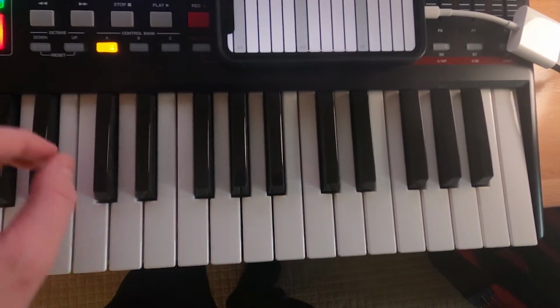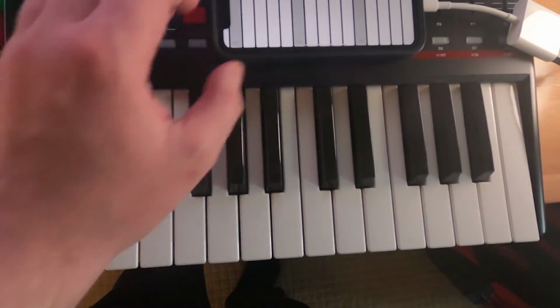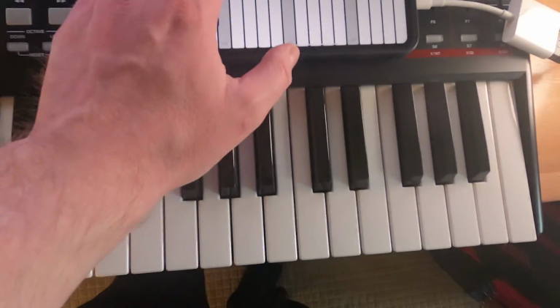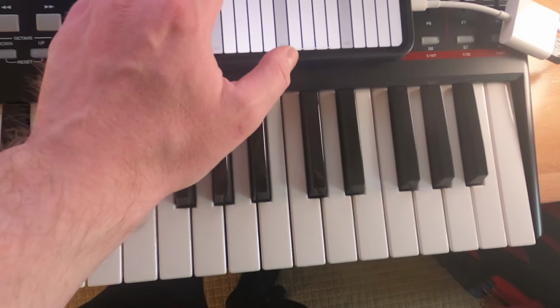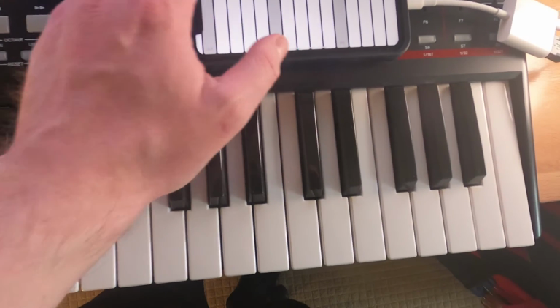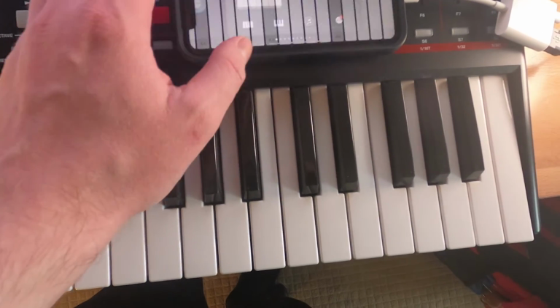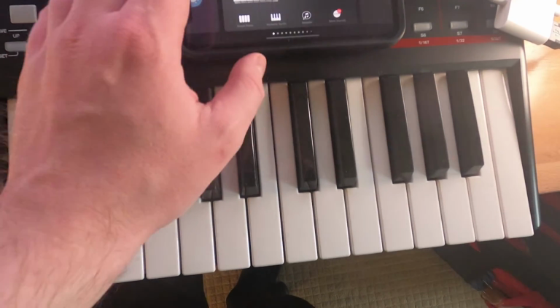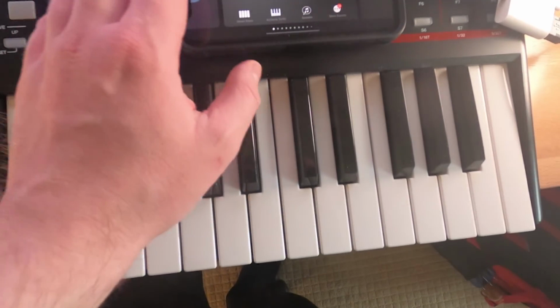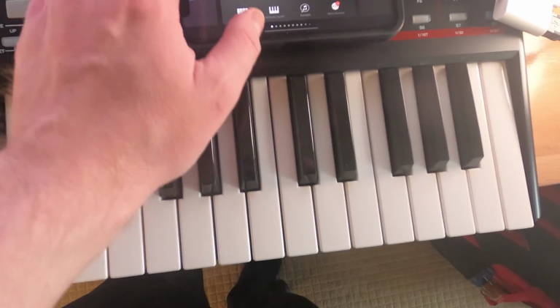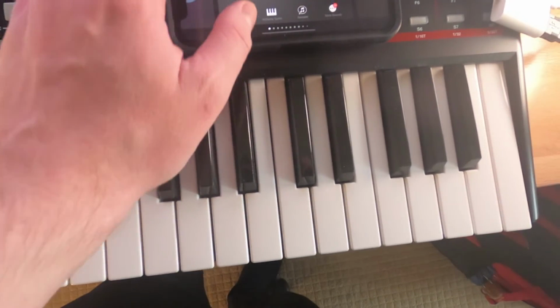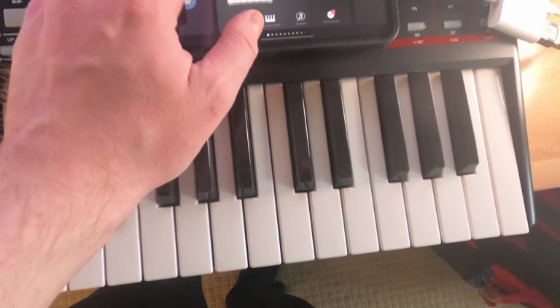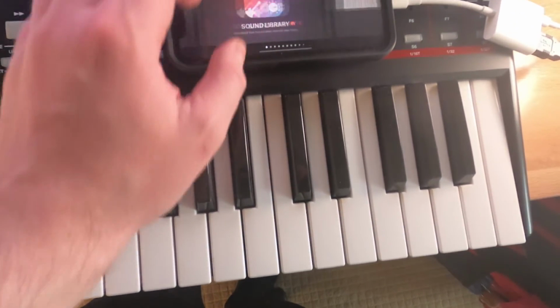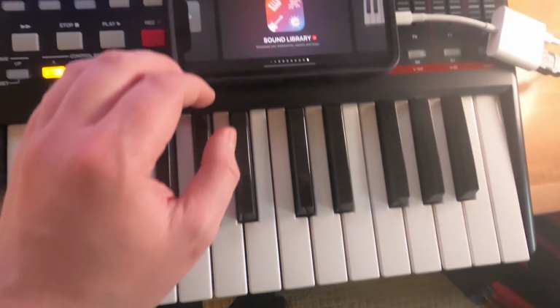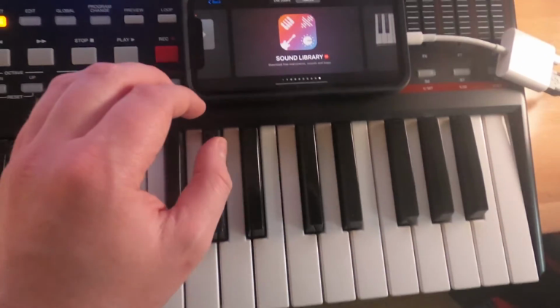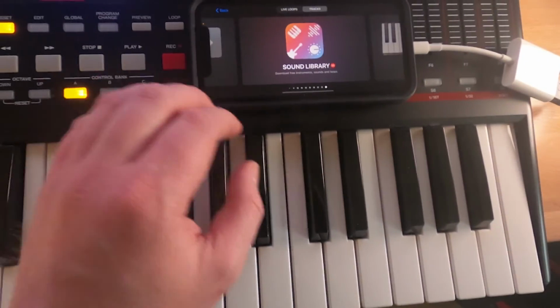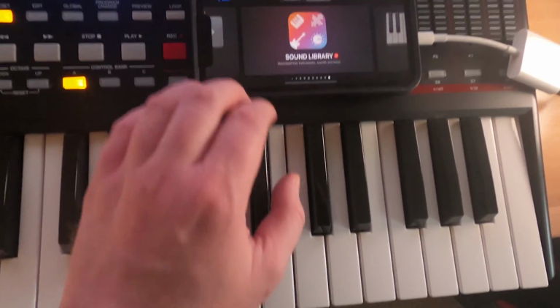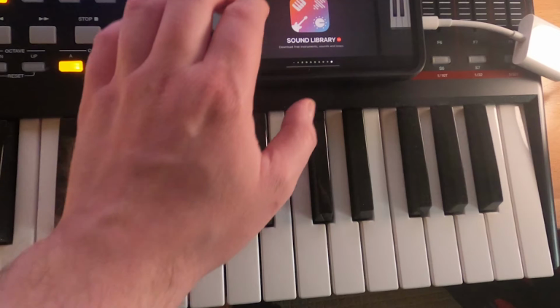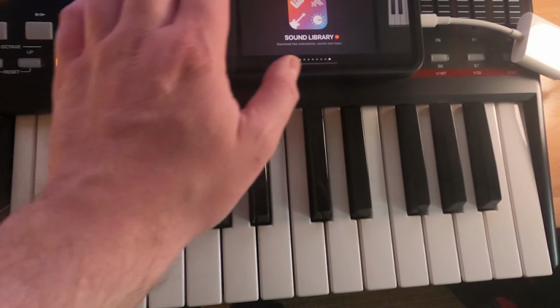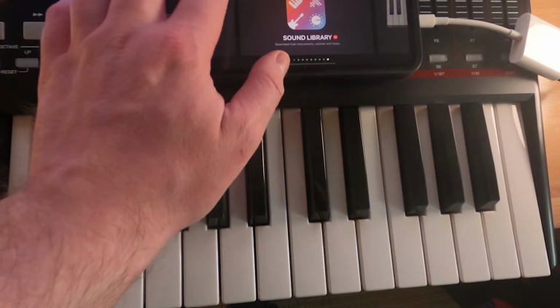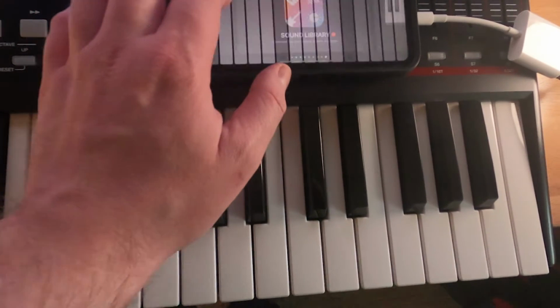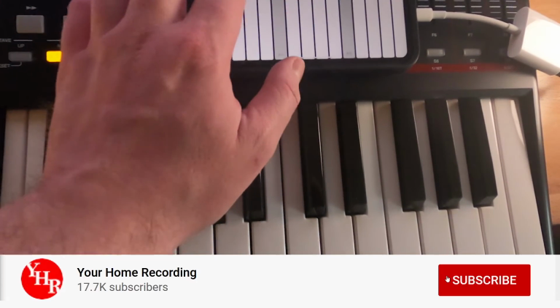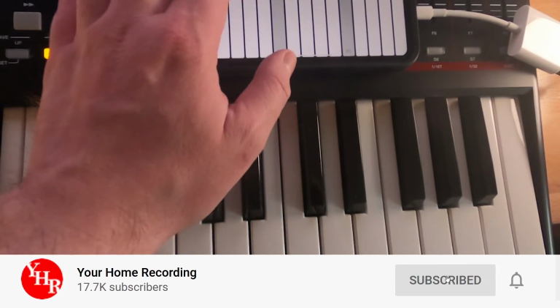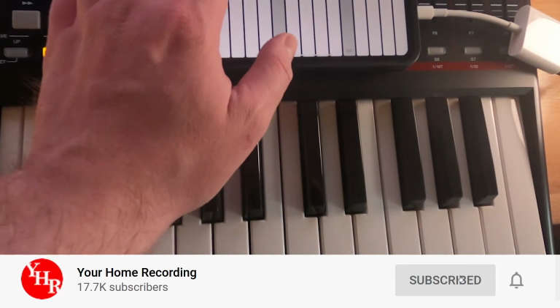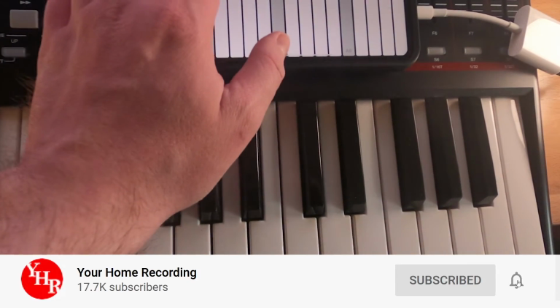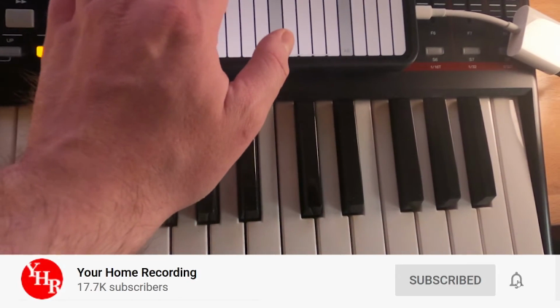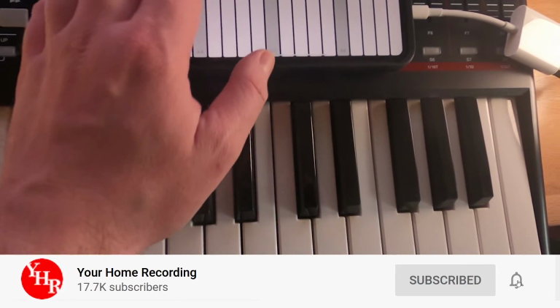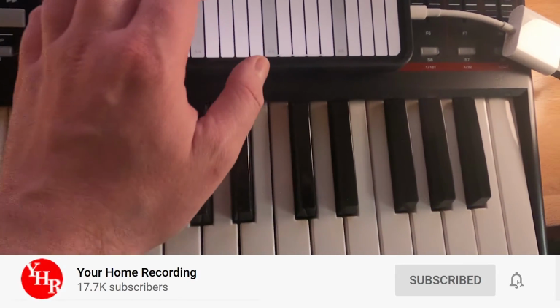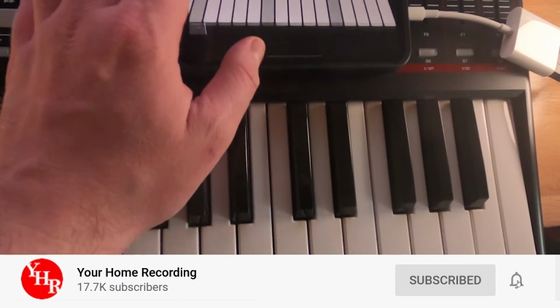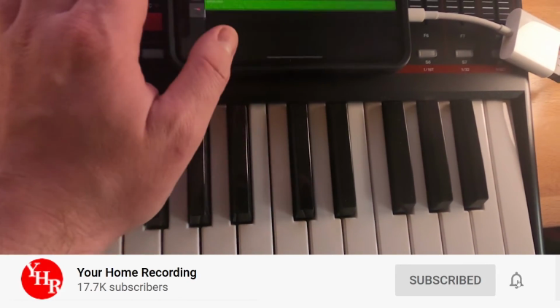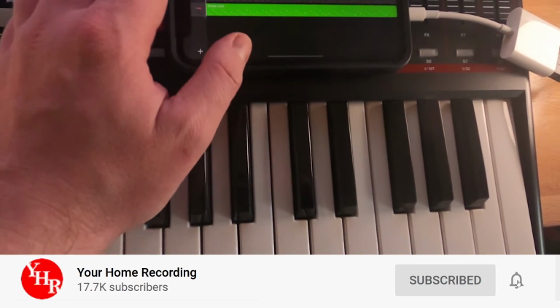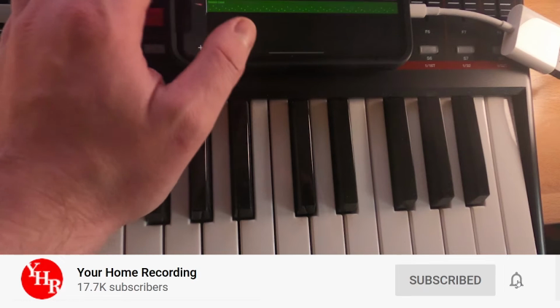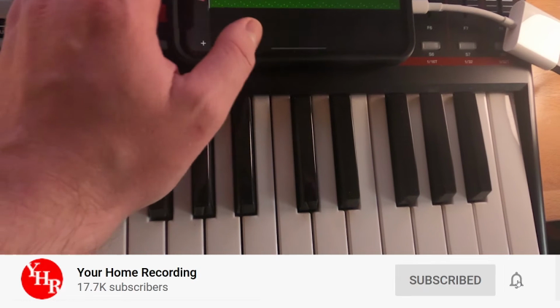Before checking out this video, make sure to check out the rest of the videos in this series so you're all caught up. Also, don't forget to subscribe to the channel and press the bell icon to get notified about all the rest of the videos in this series when they're released.